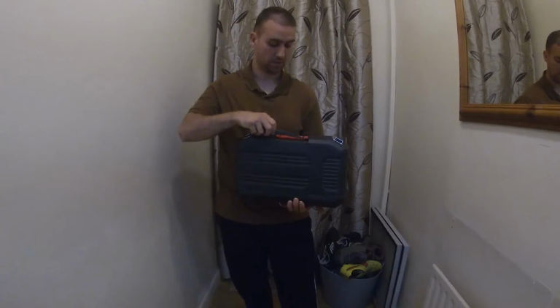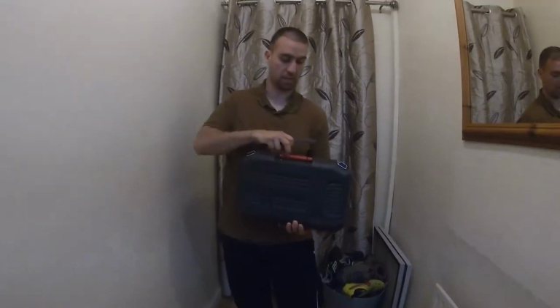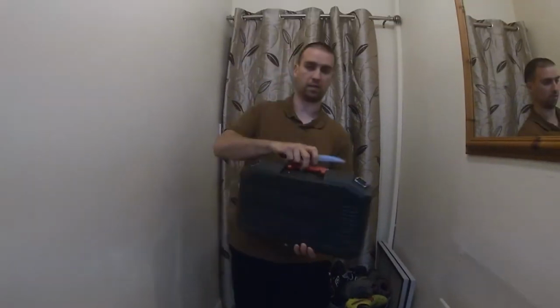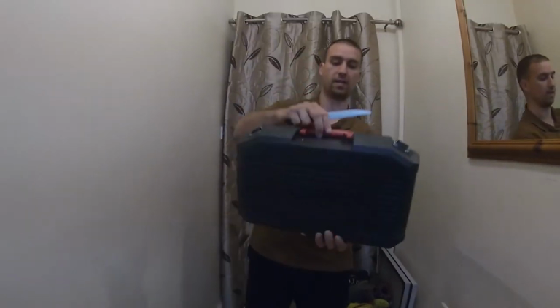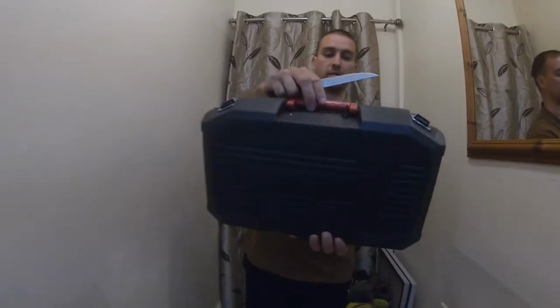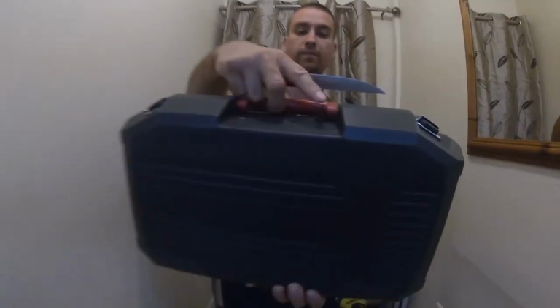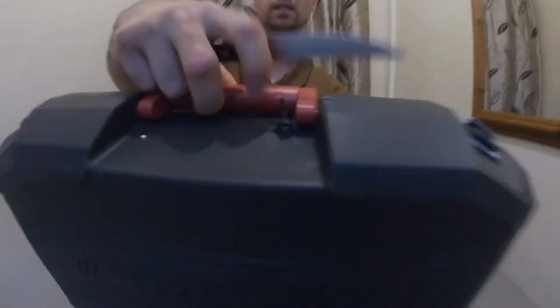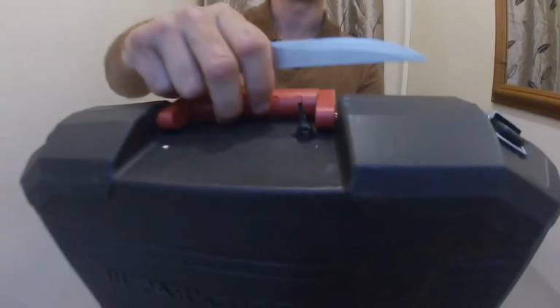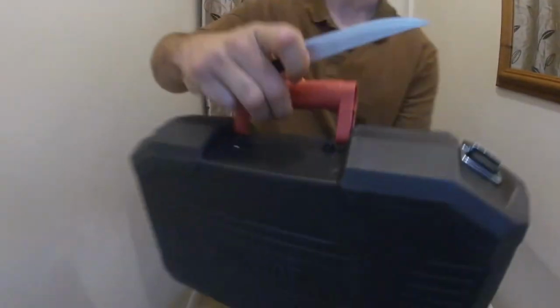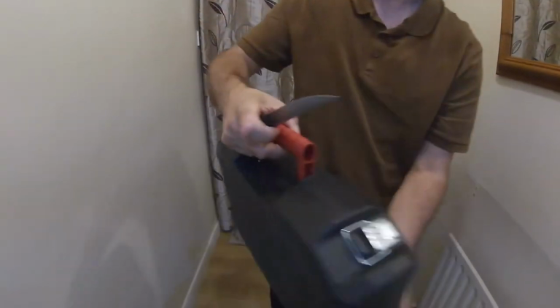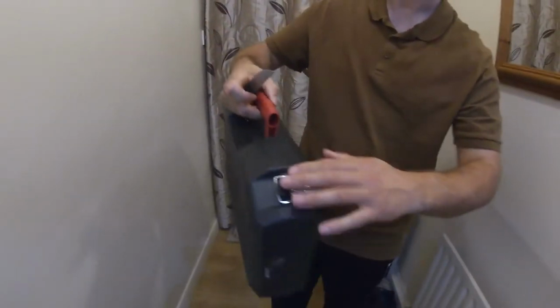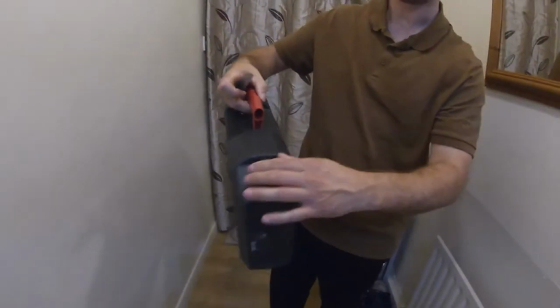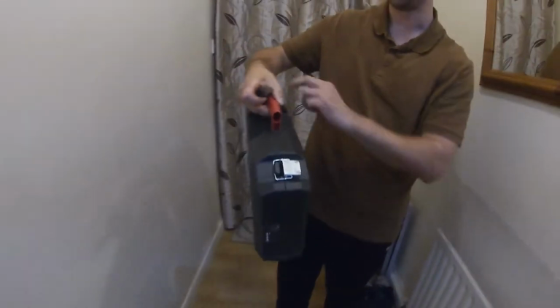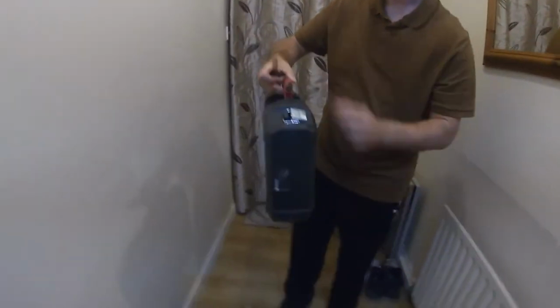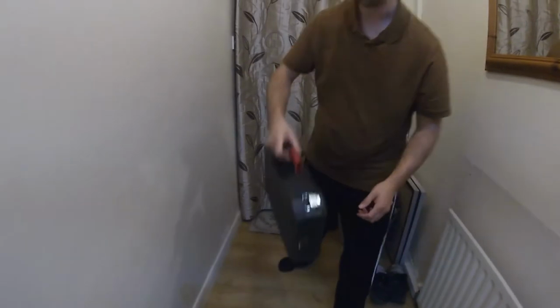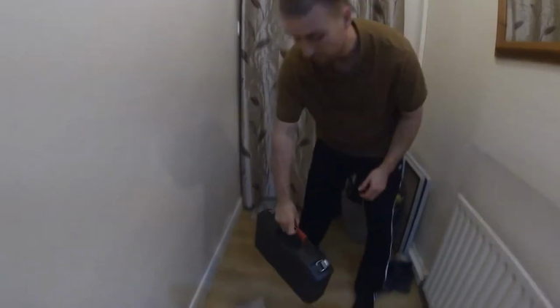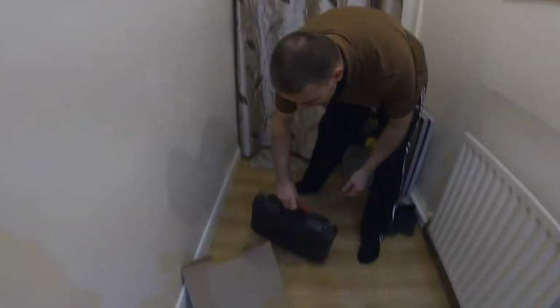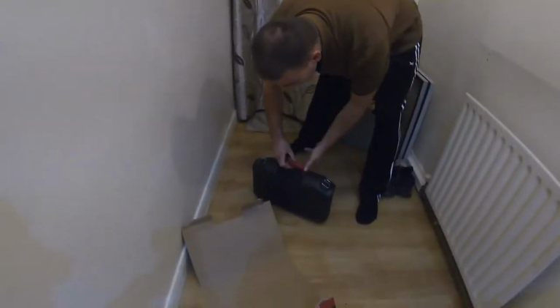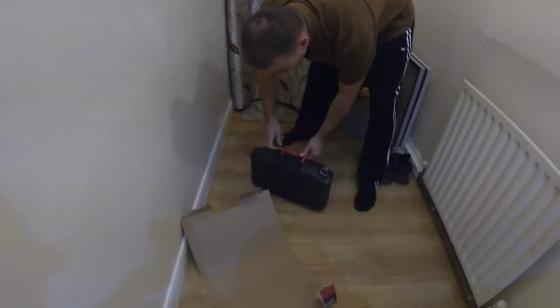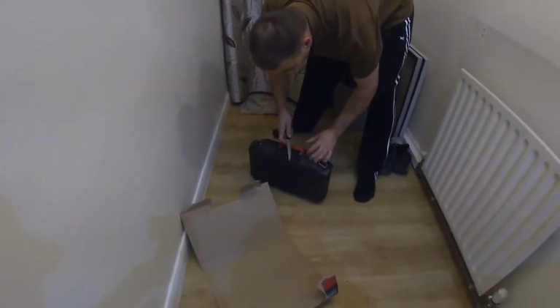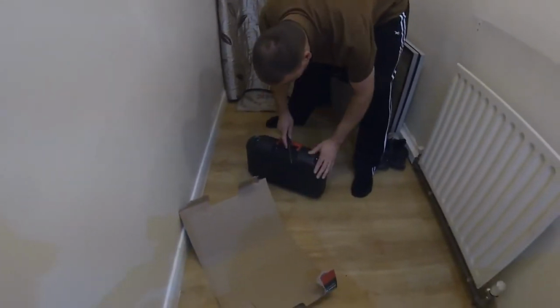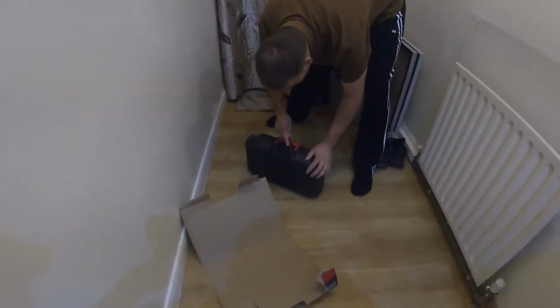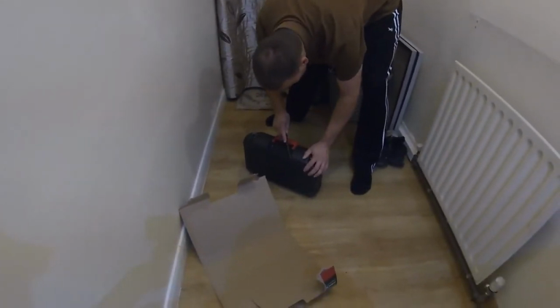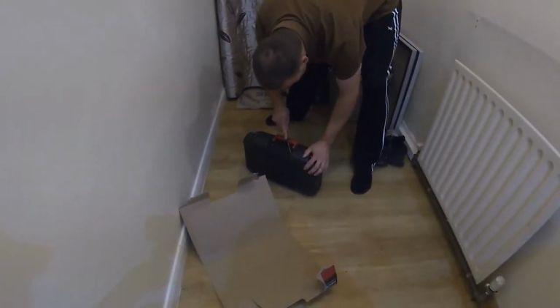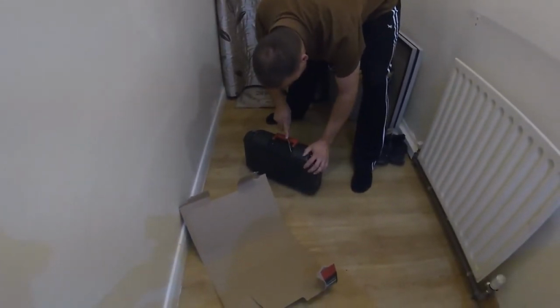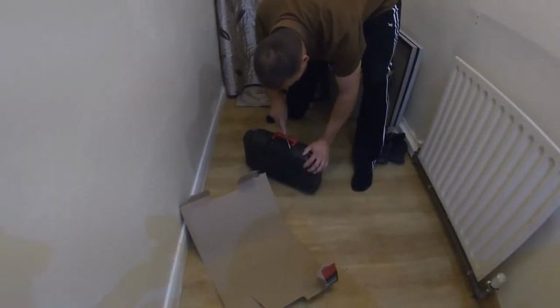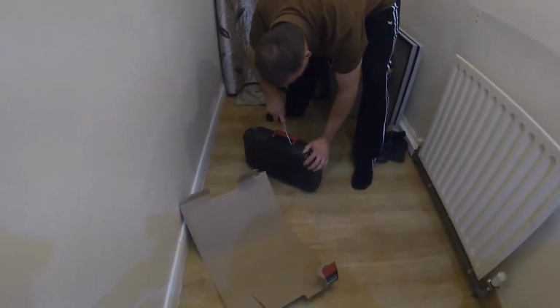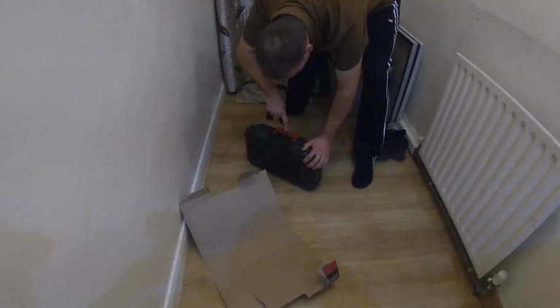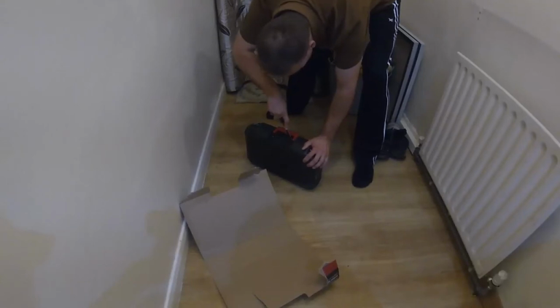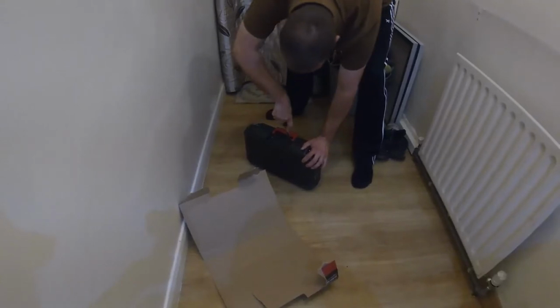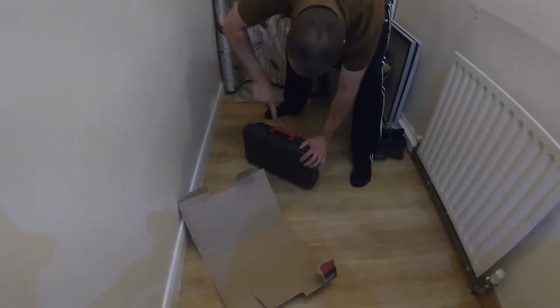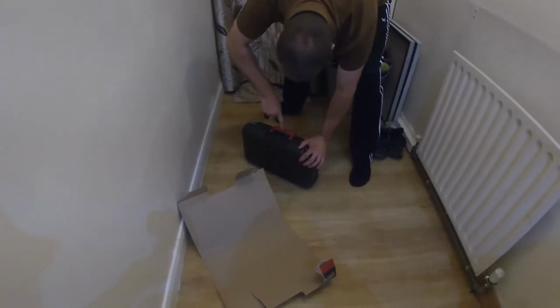It's gonna be a cable tie holding it together with three clips, so I'll have to cut that quickly. Then we'll see what it's like inside.